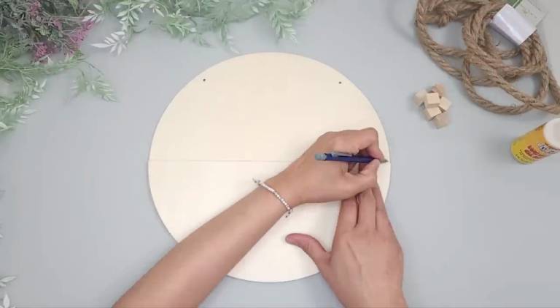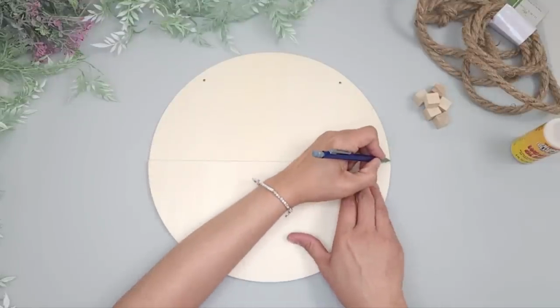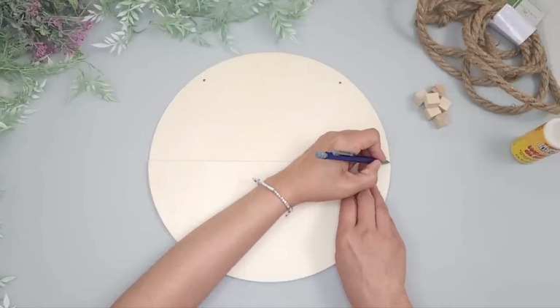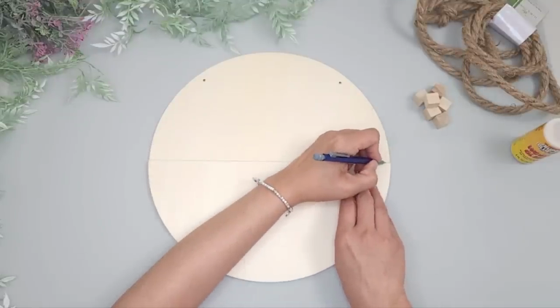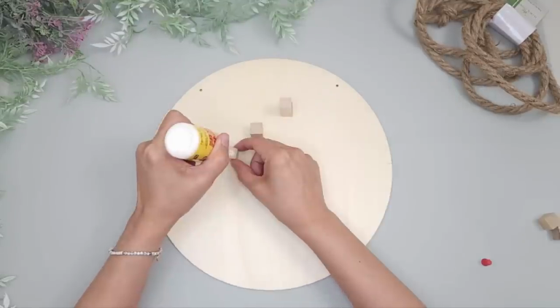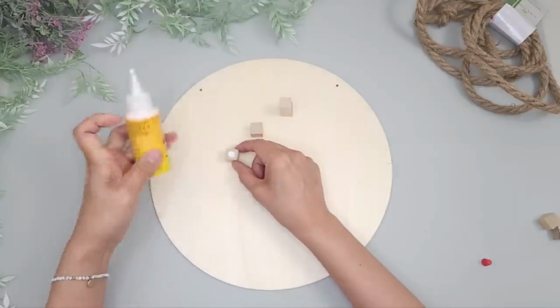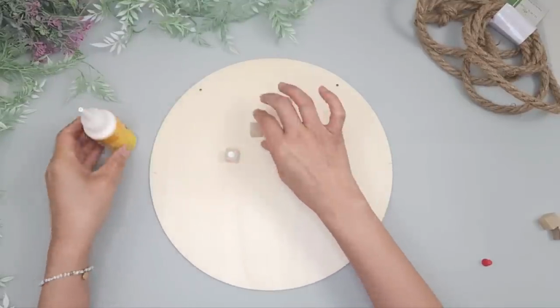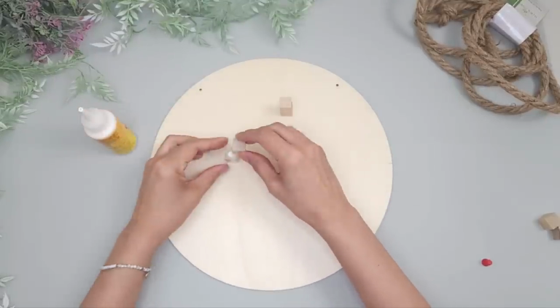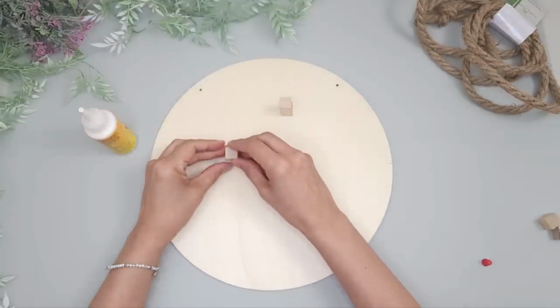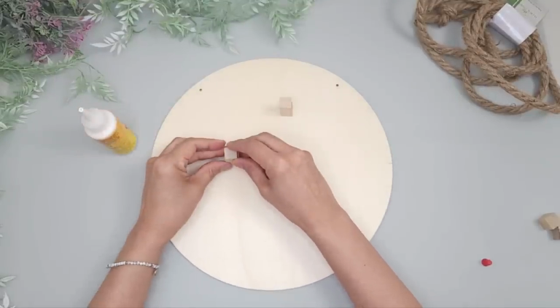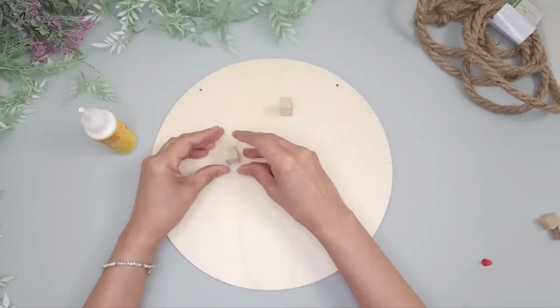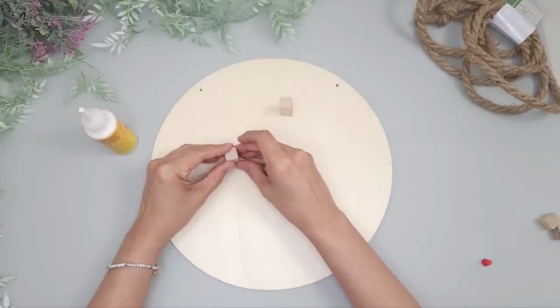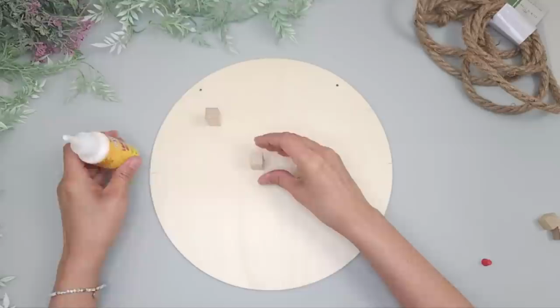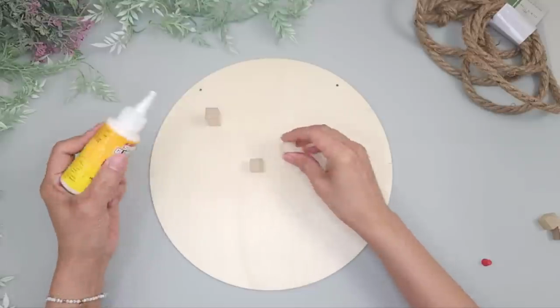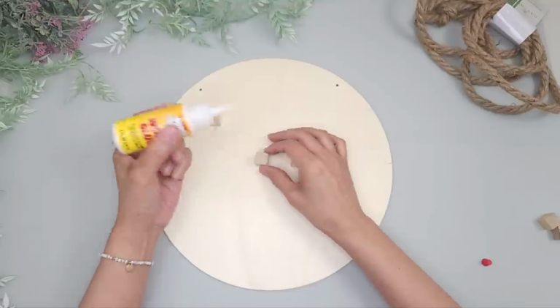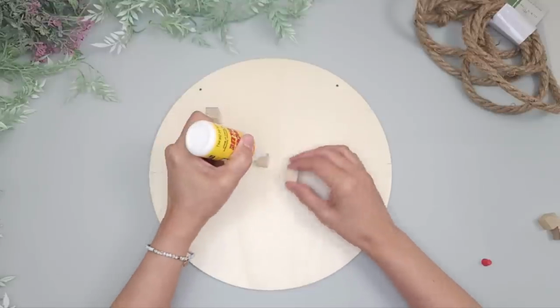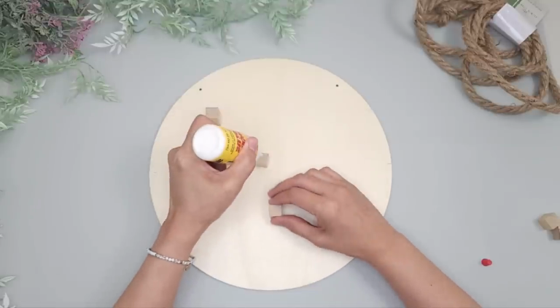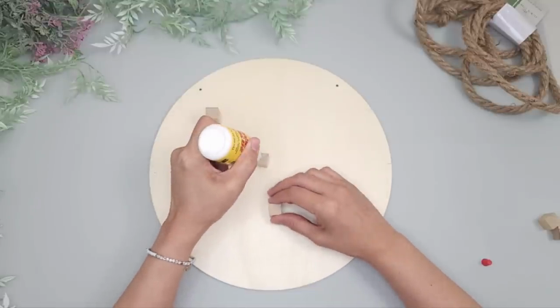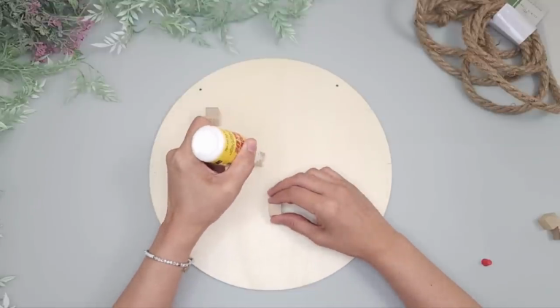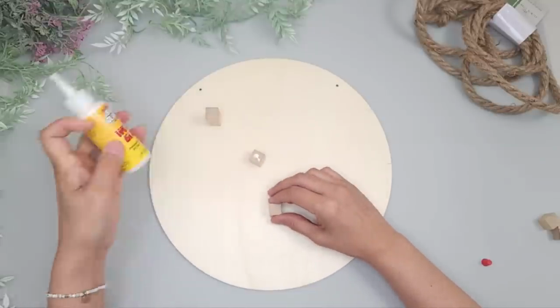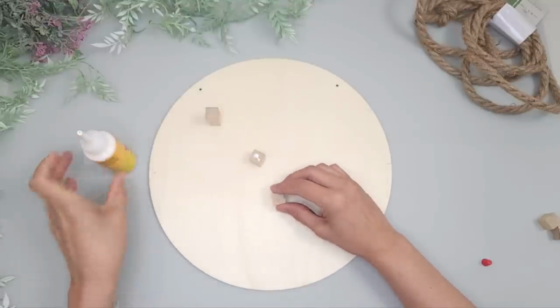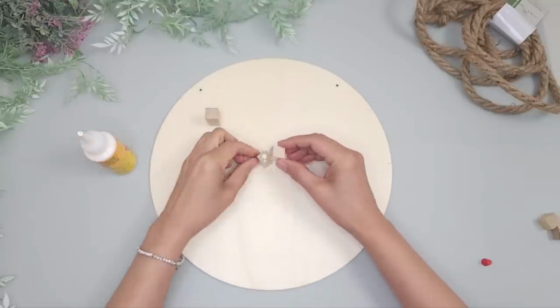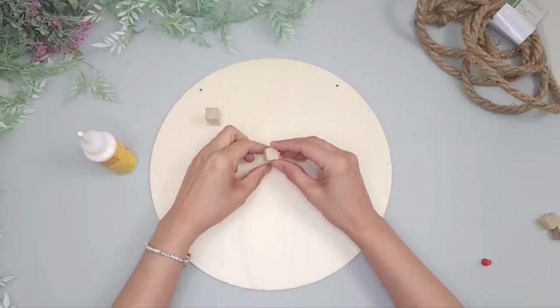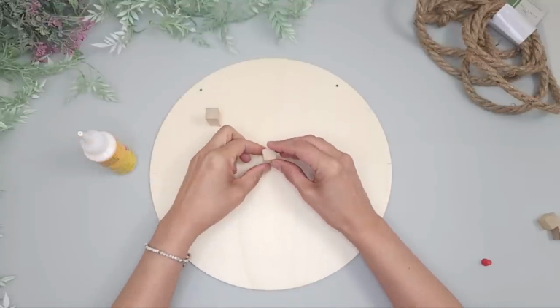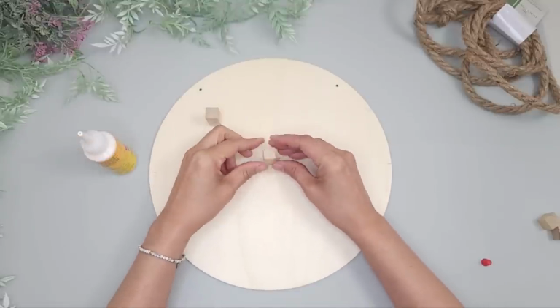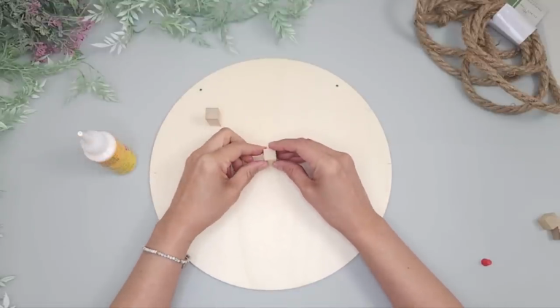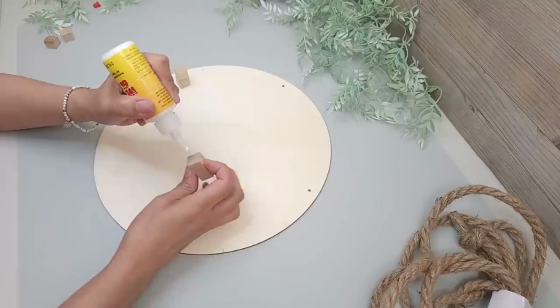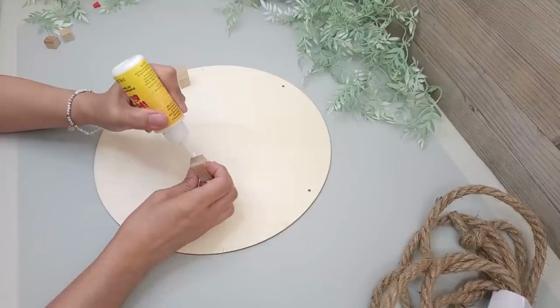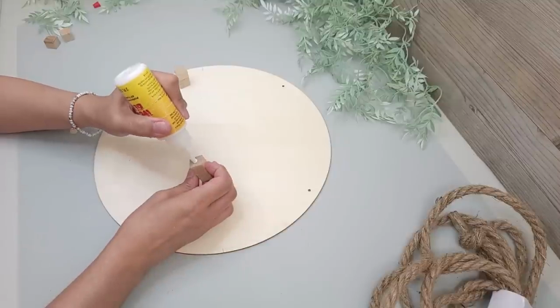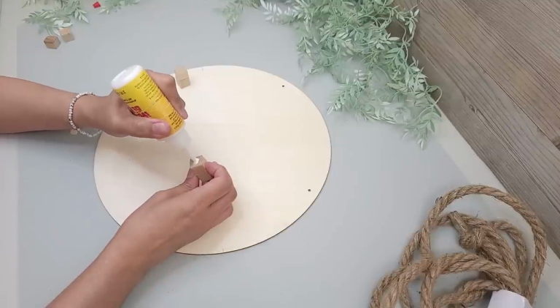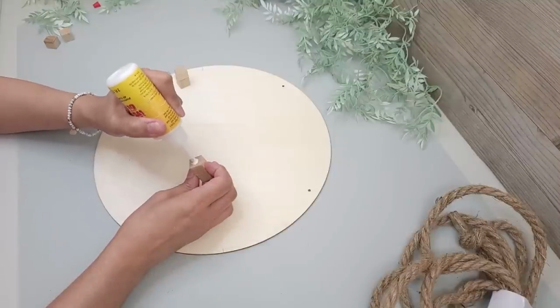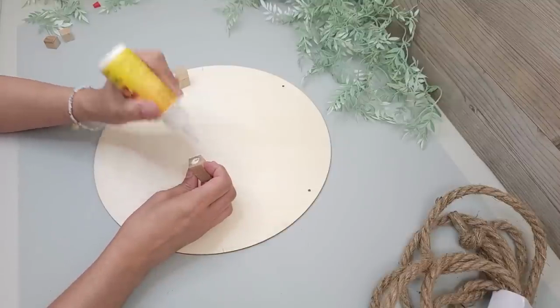First I glue two cubes together and I'll make two sets. One thing about these cubes: the height can vary depending on which side is up, so you can always double check before gluing. Just keep rotating them until the heights match up.